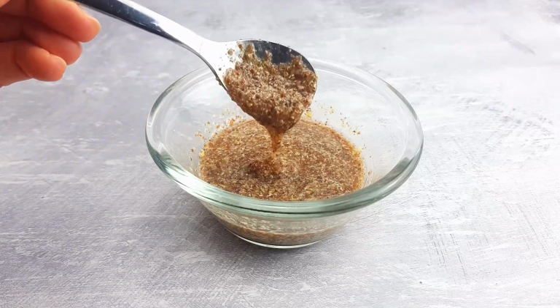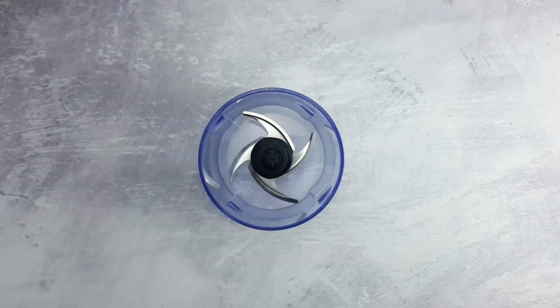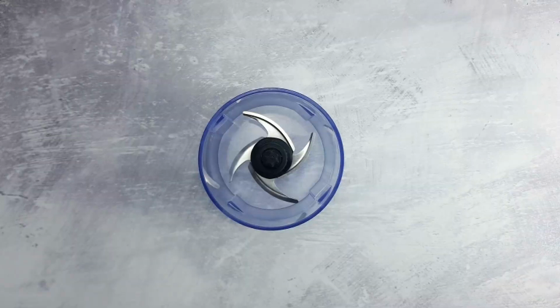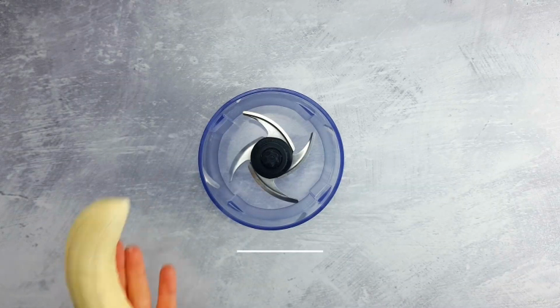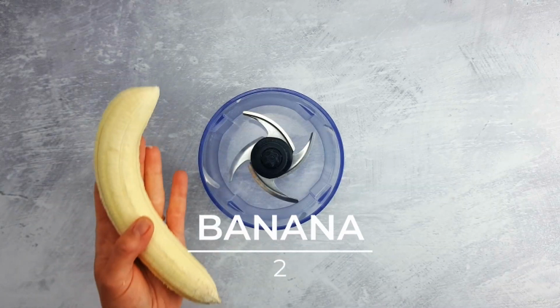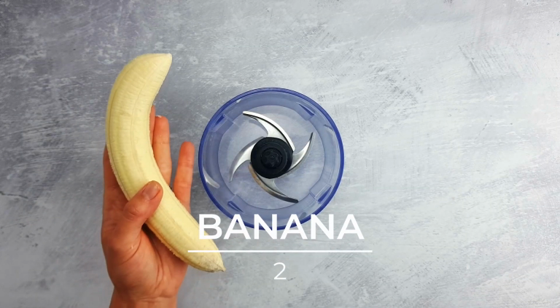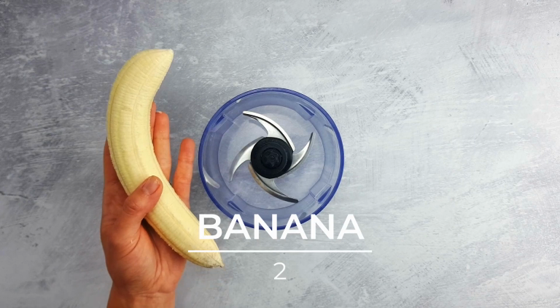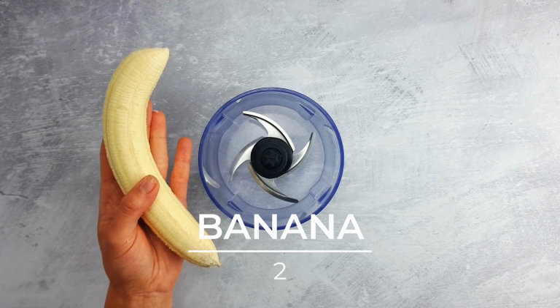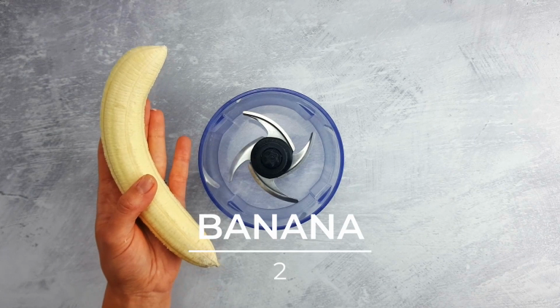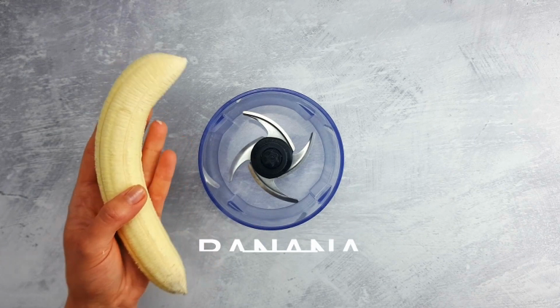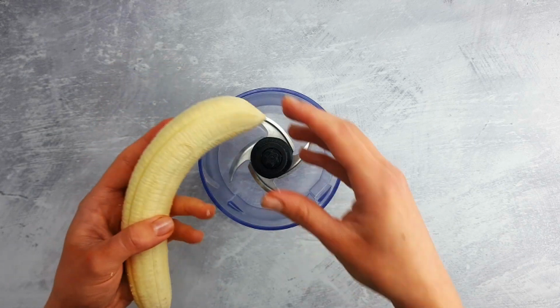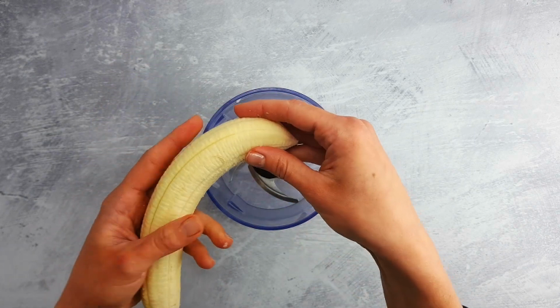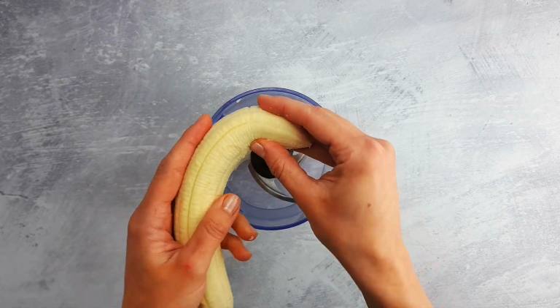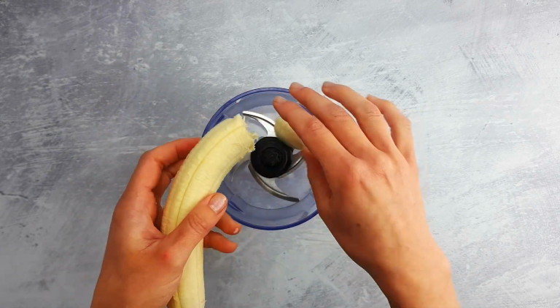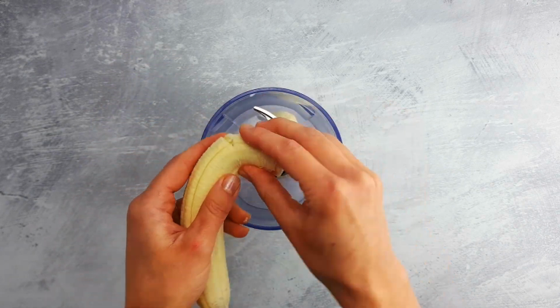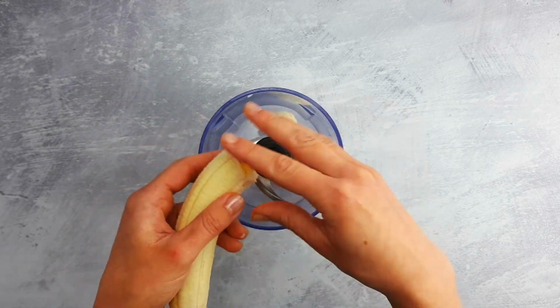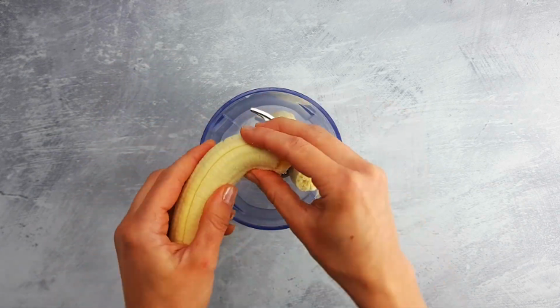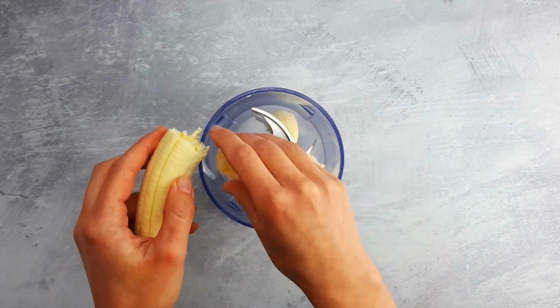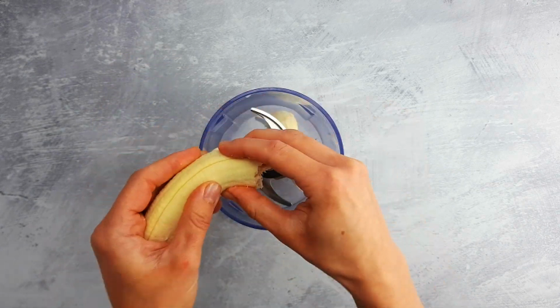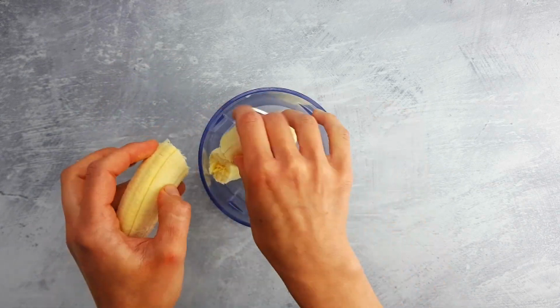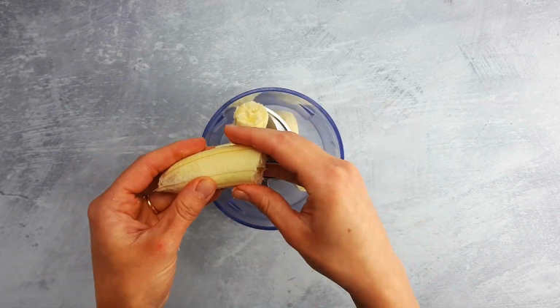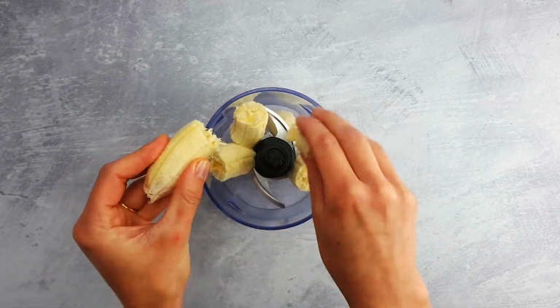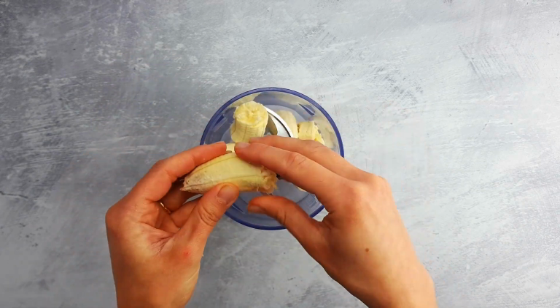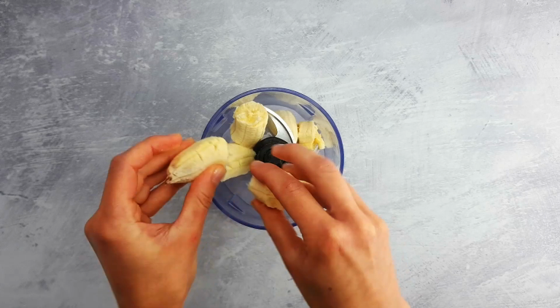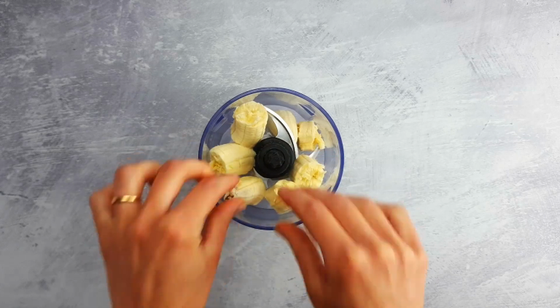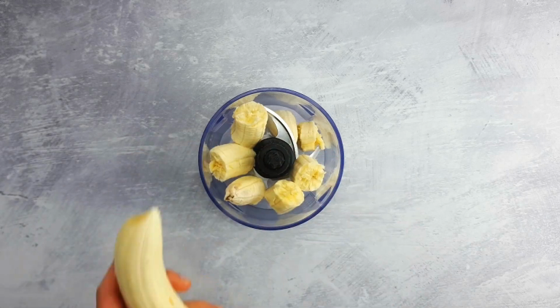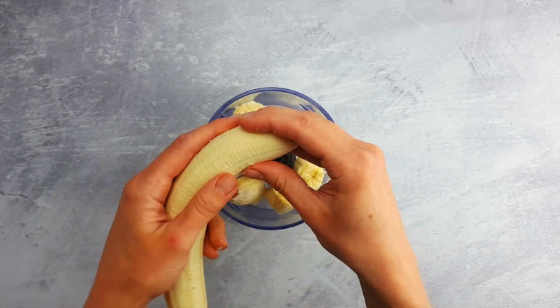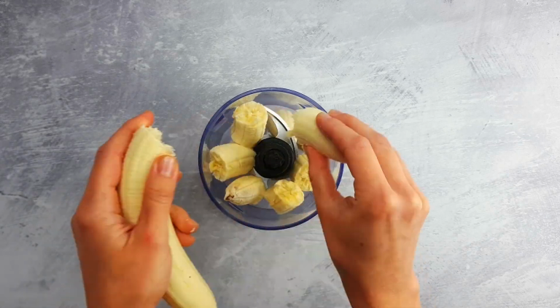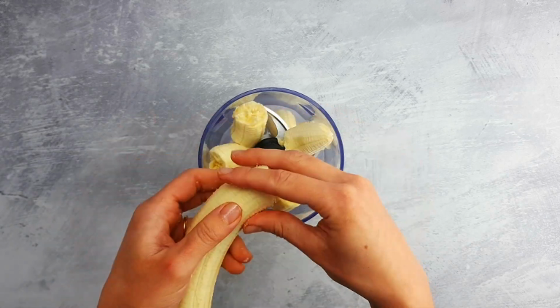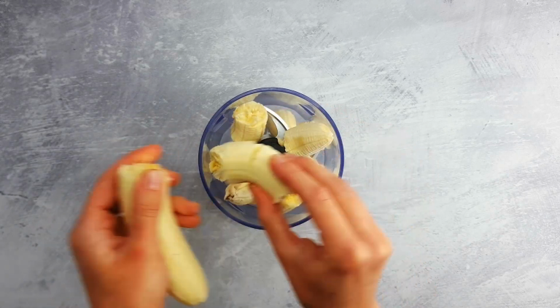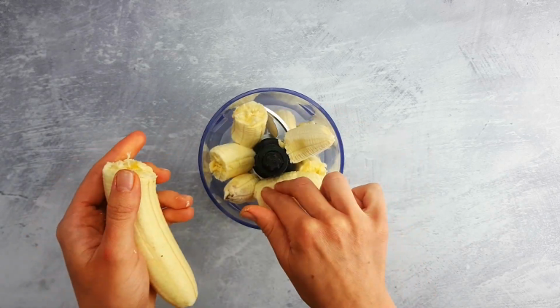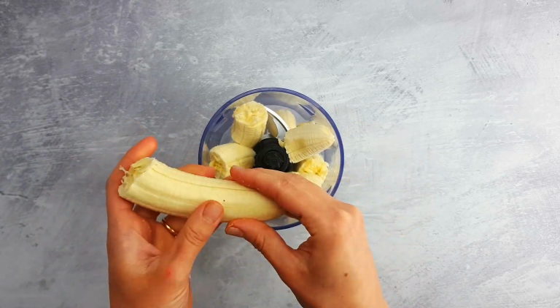Then we blitz the bananas into a cream. We will use ripe bananas as a replacement for sugar and for extra creaminess.